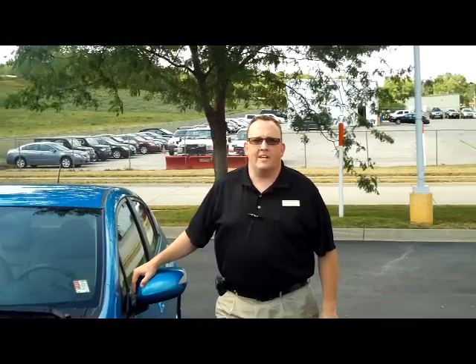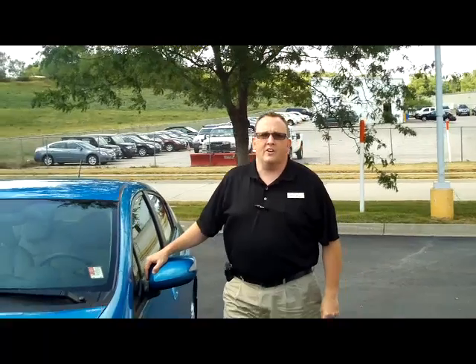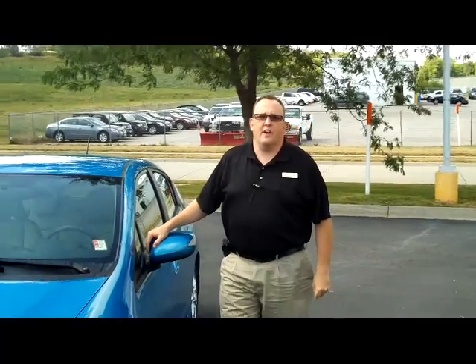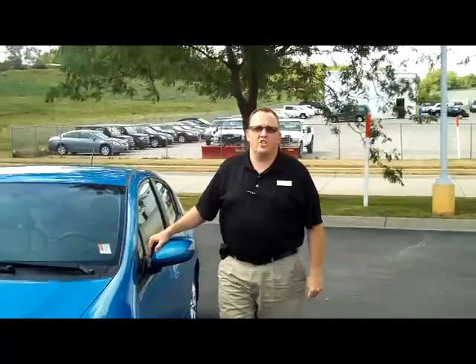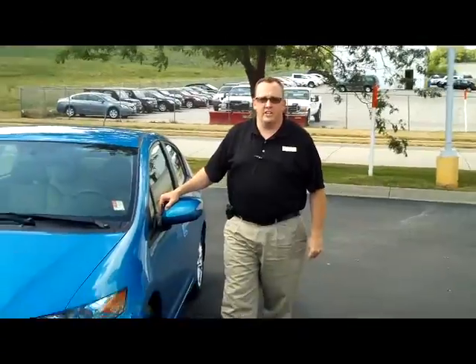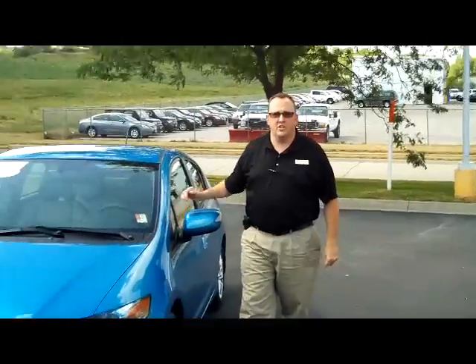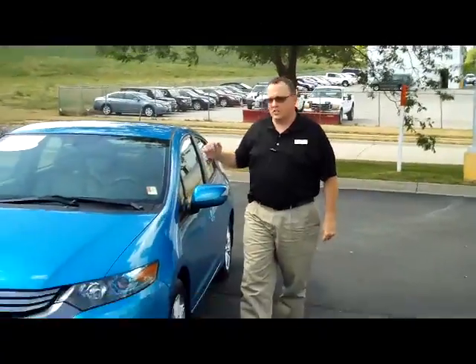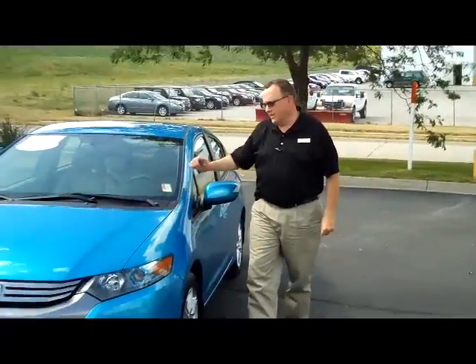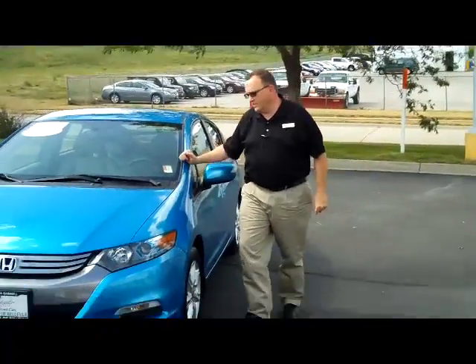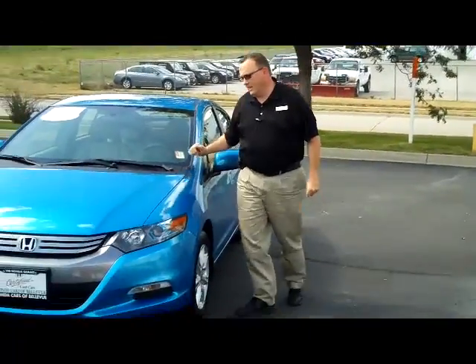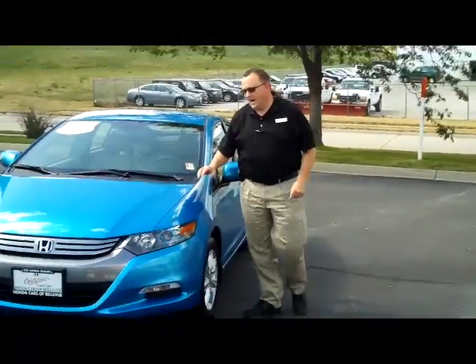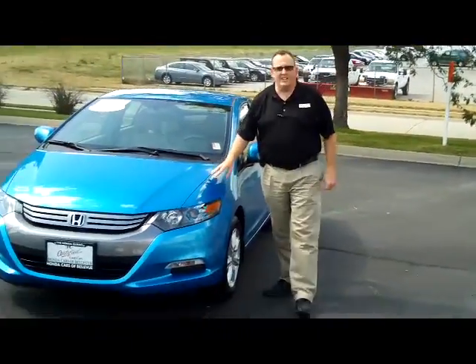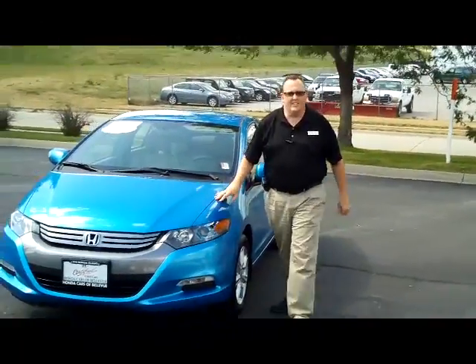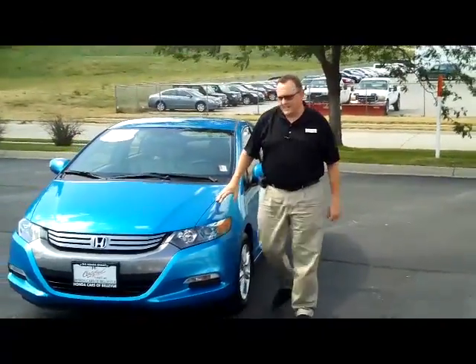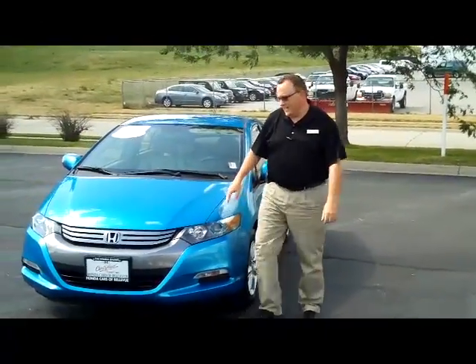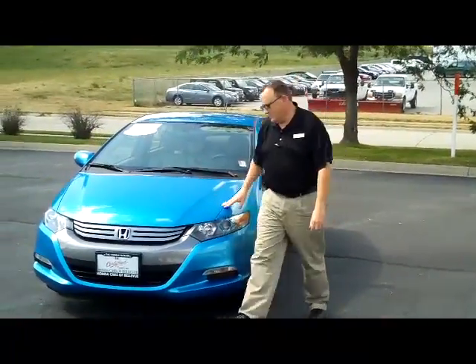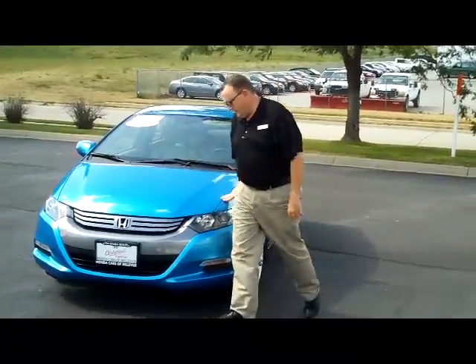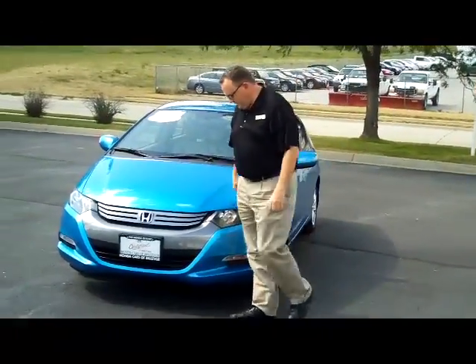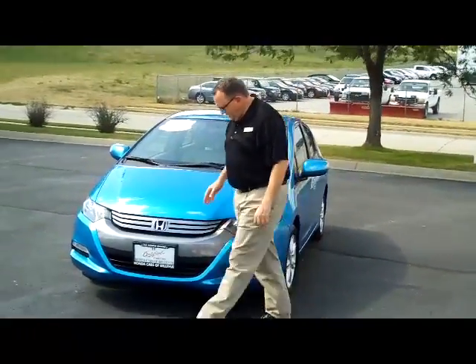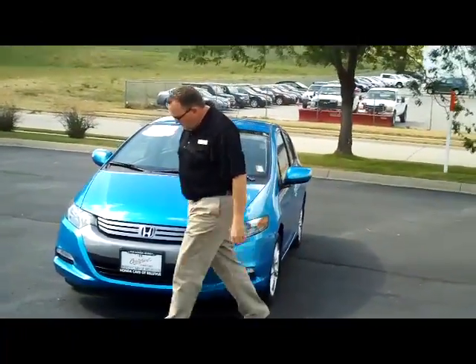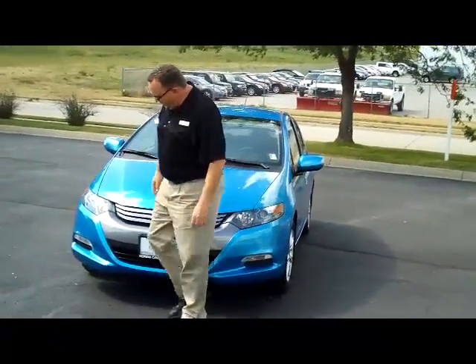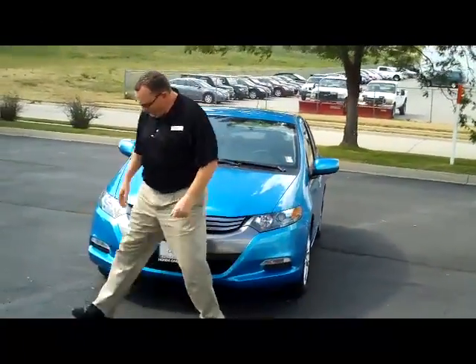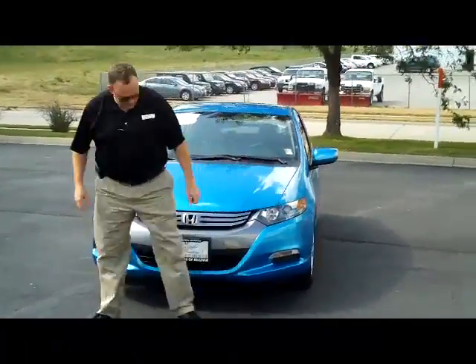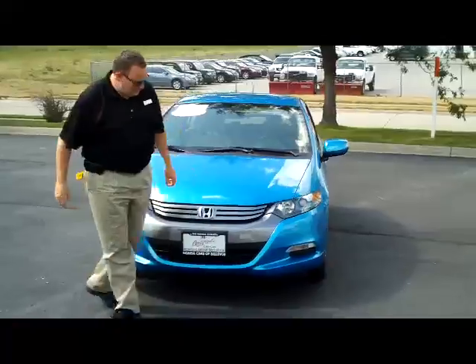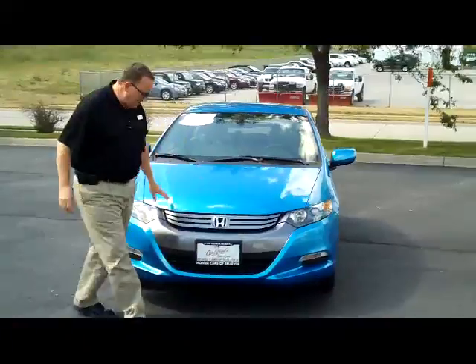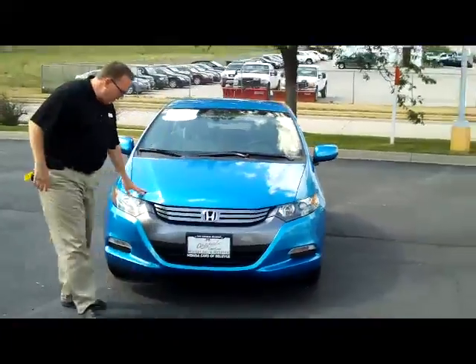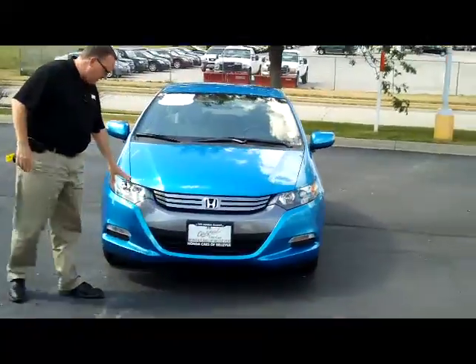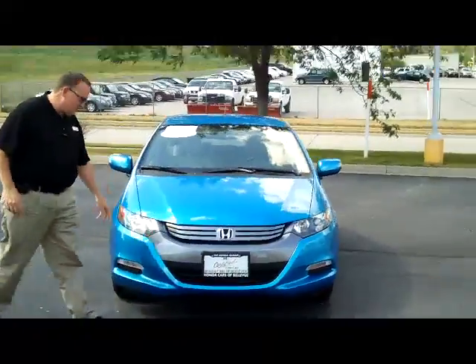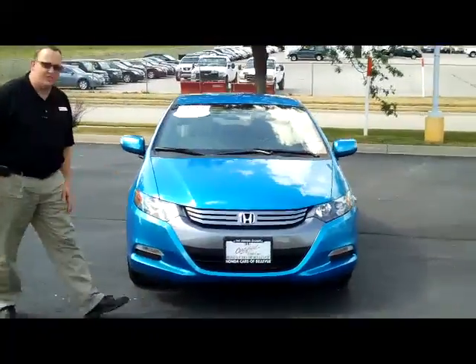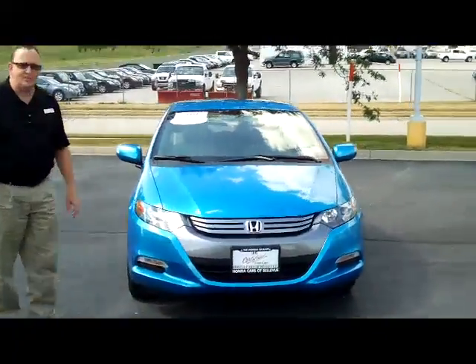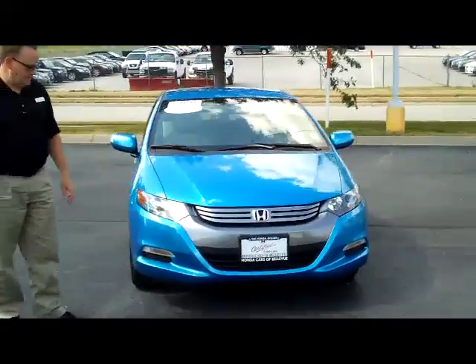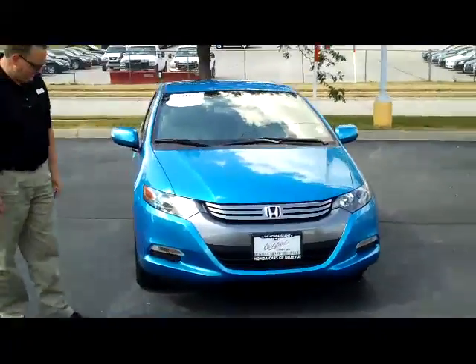Kelly here from the Honda Giant, here to show you this 2010 Honda Insight EX model. It's a one owner, new car trade-in, and all the service has been done here.